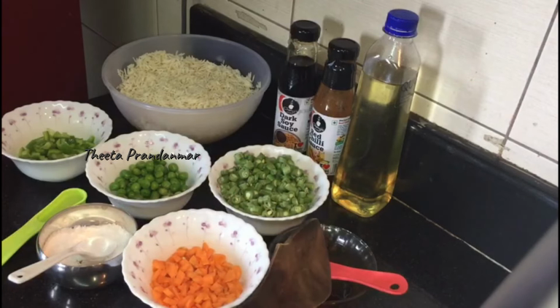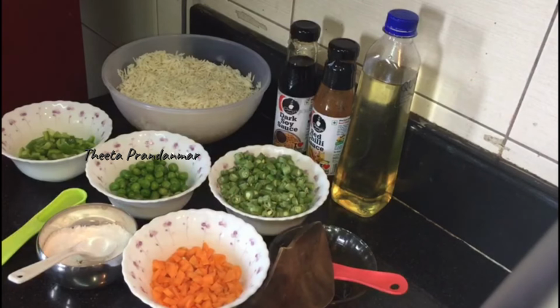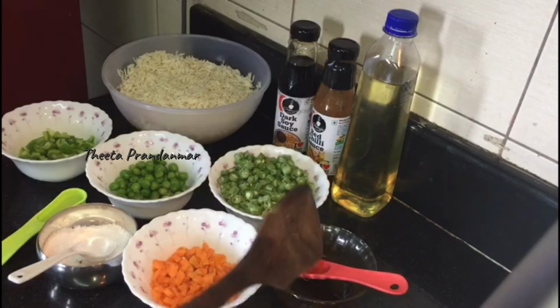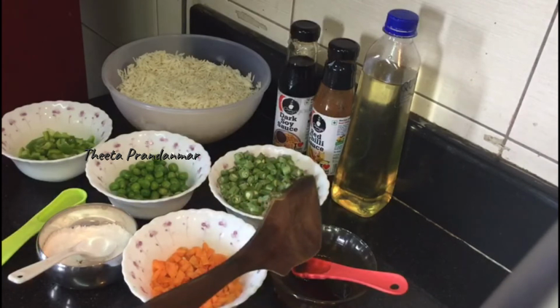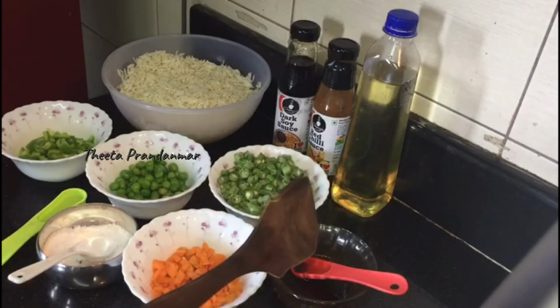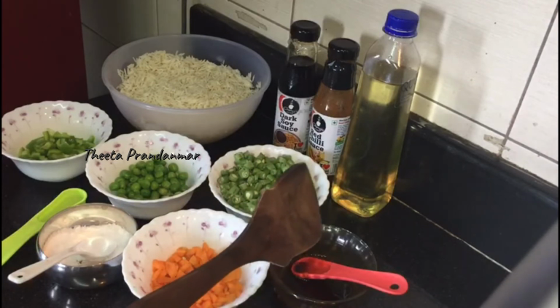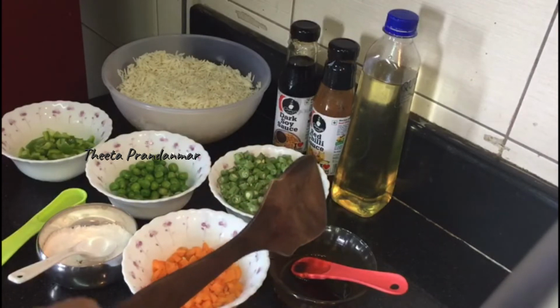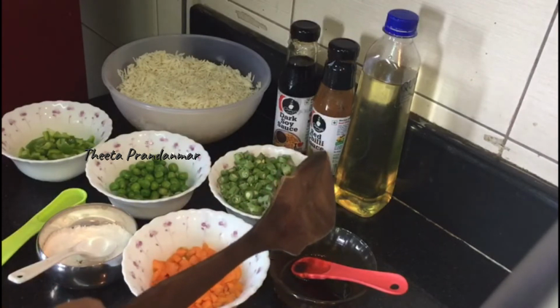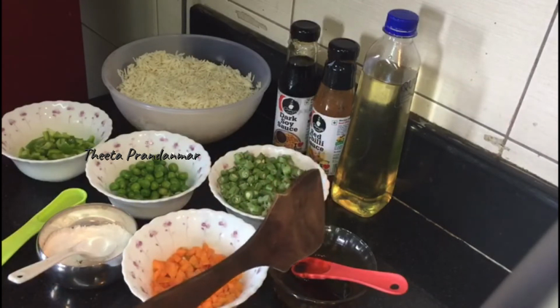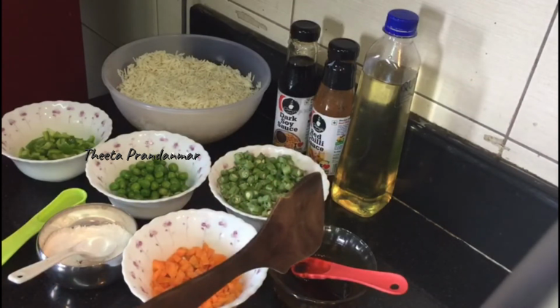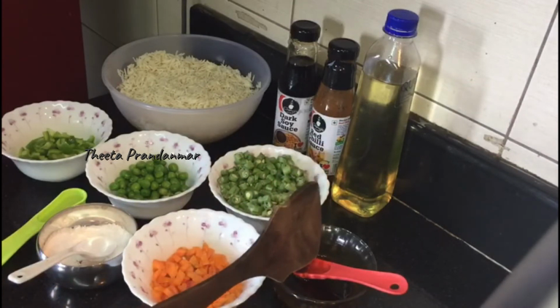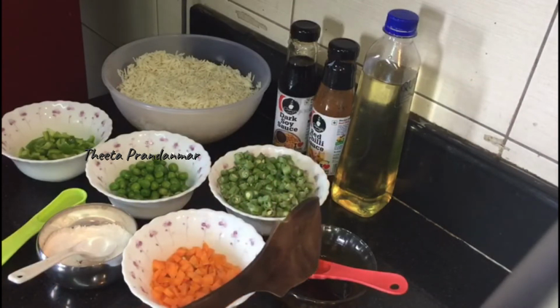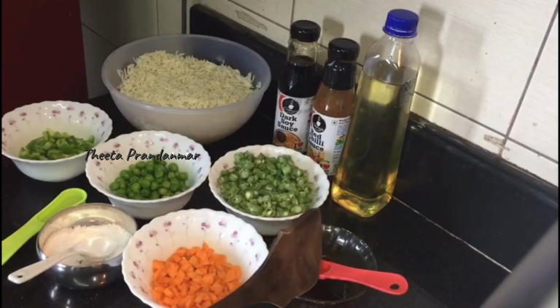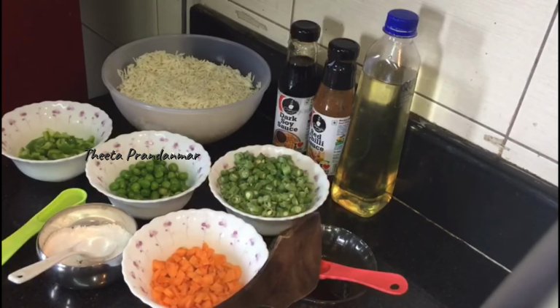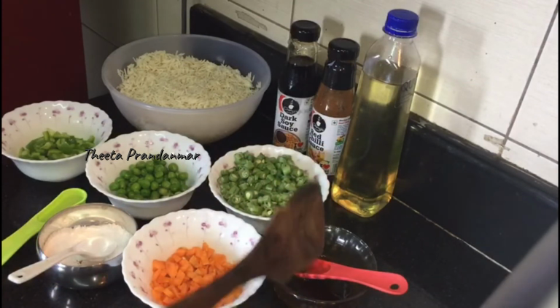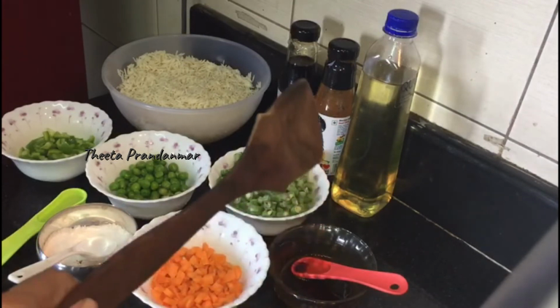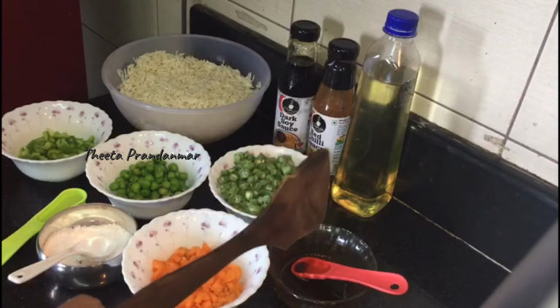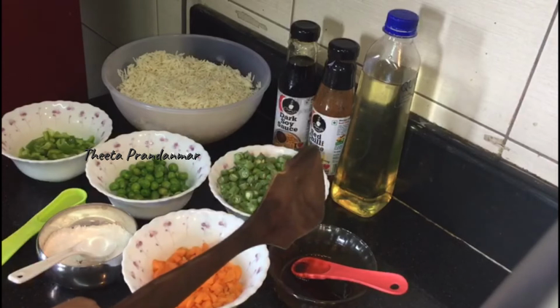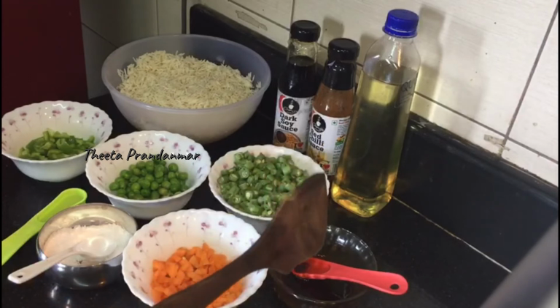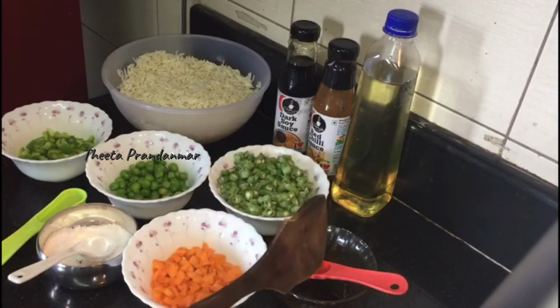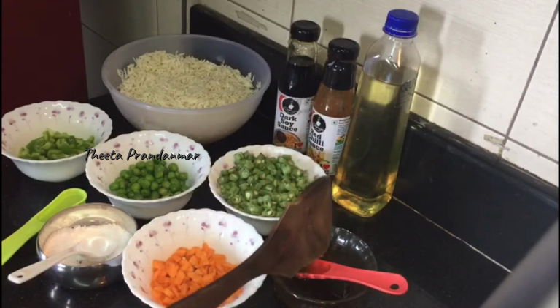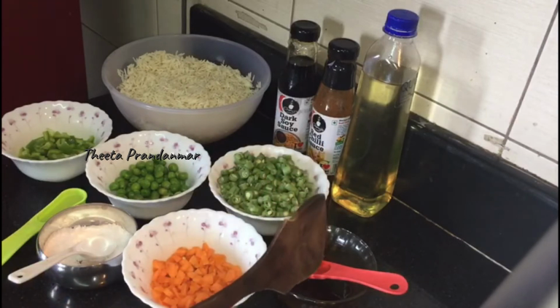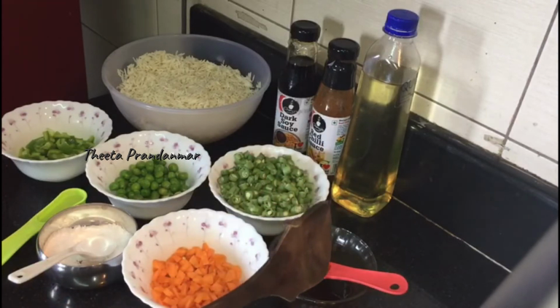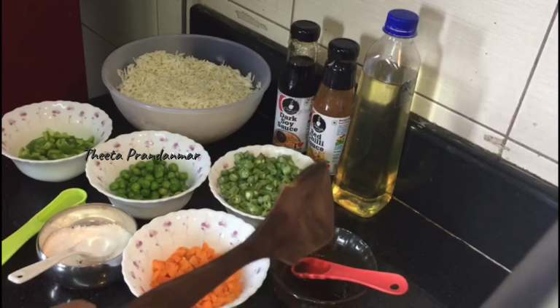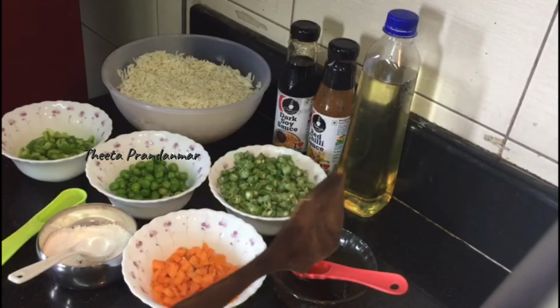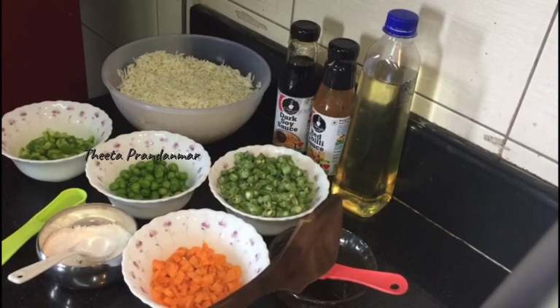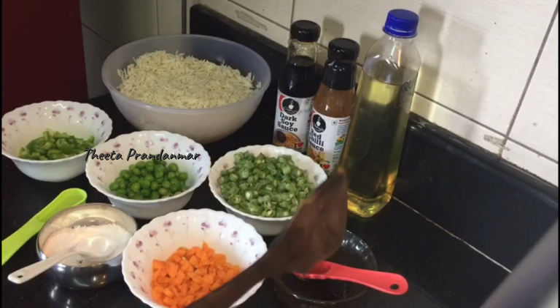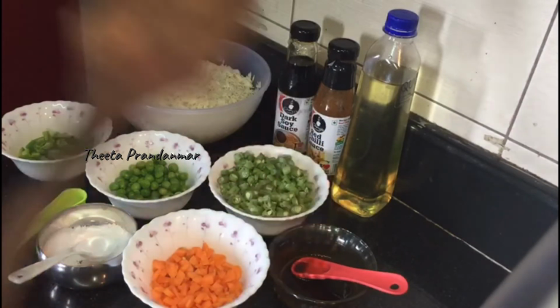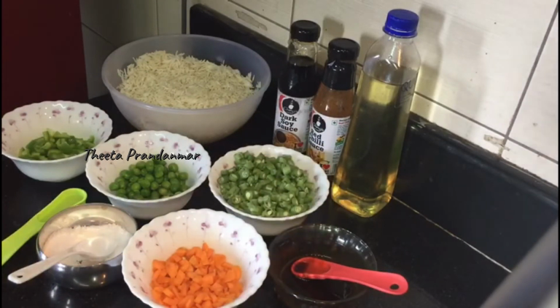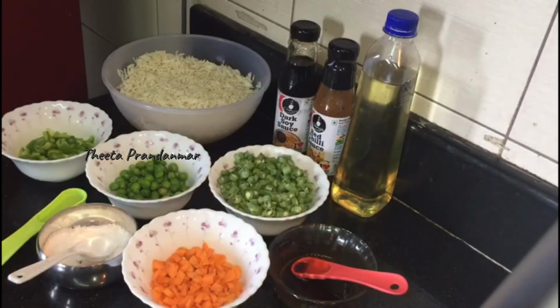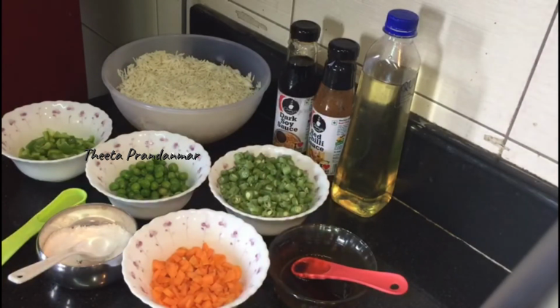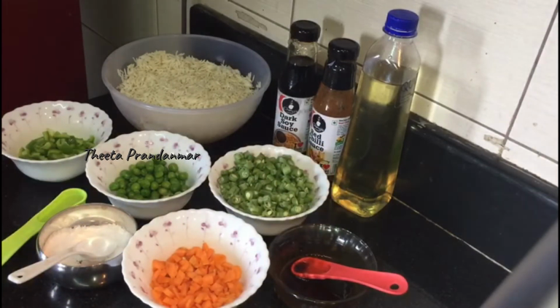1 cup of garlic sauce, 1 cup of olive oil, 1 teaspoon of ginger sauce, 1 teaspoon of cinnamon sauce, 1 teaspoon of chili sauce, 1 teaspoon of red chili sauce, 1 teaspoon of chicken sauce, and a little hot potato sauce.